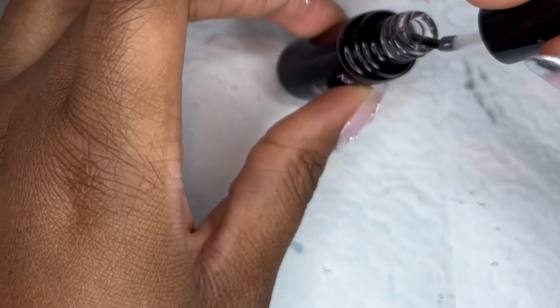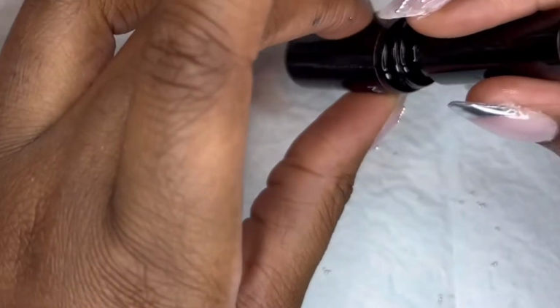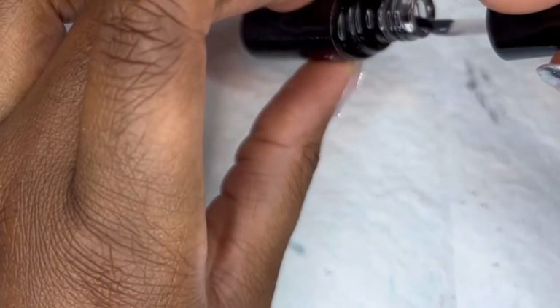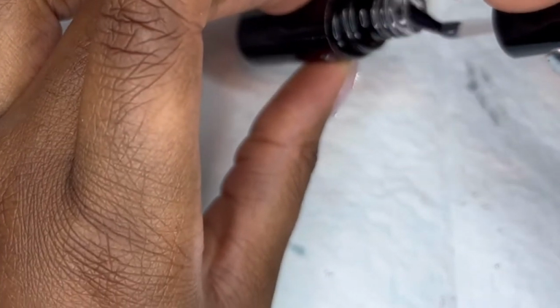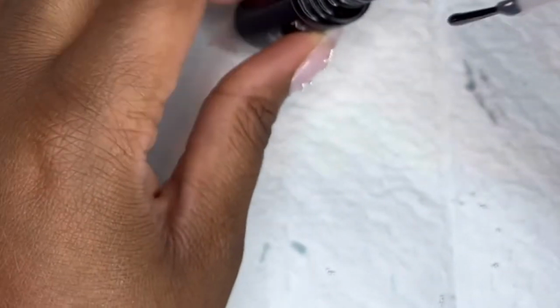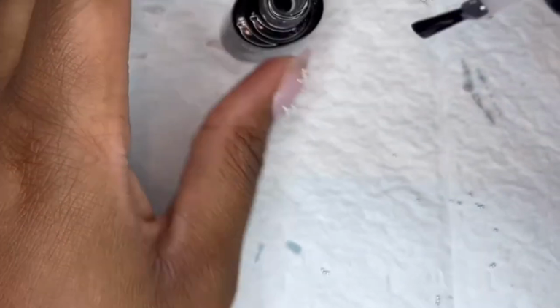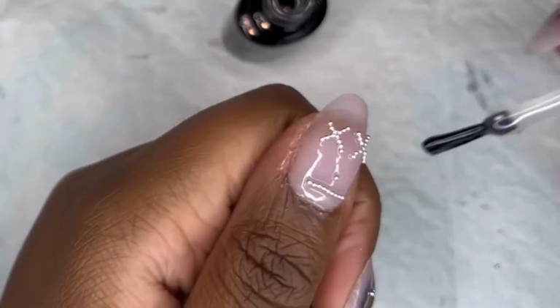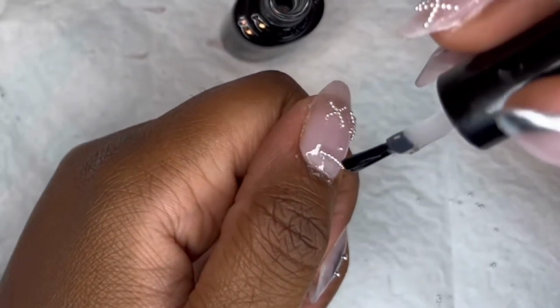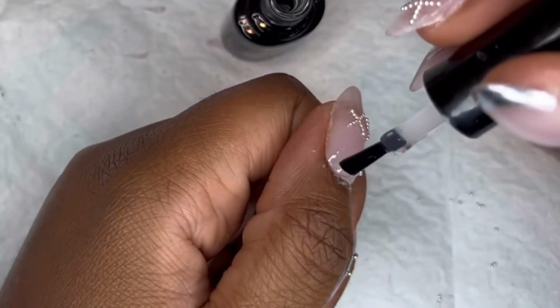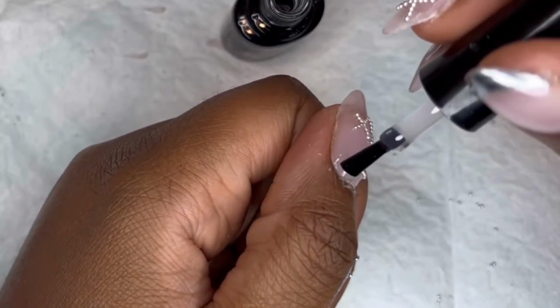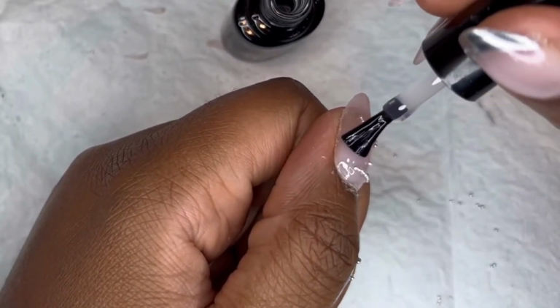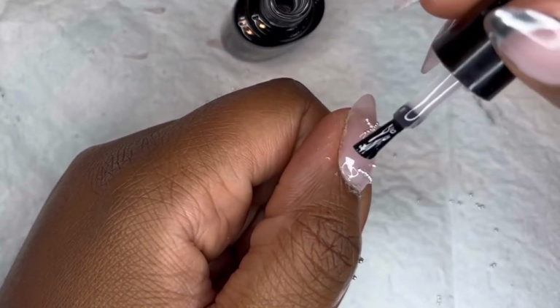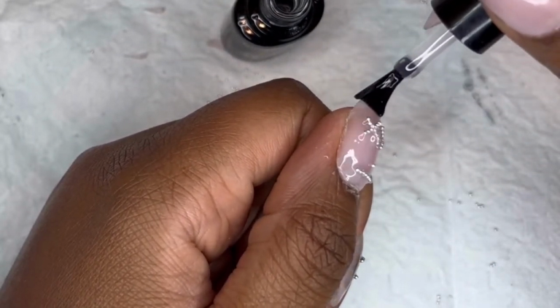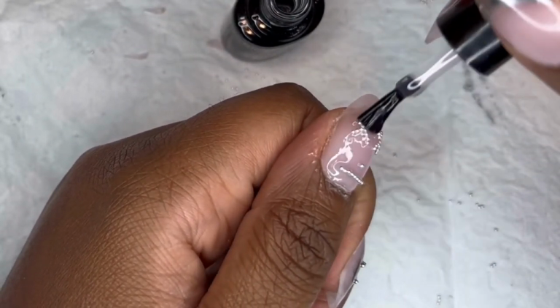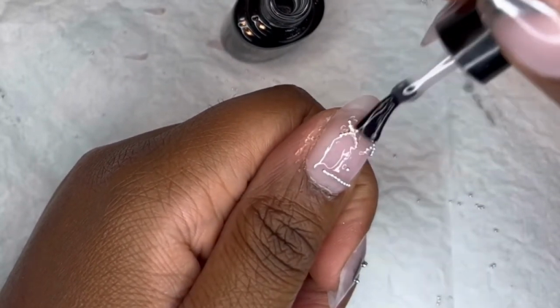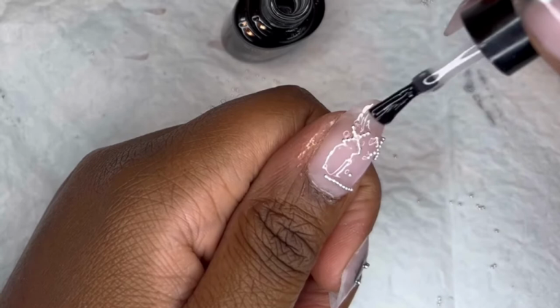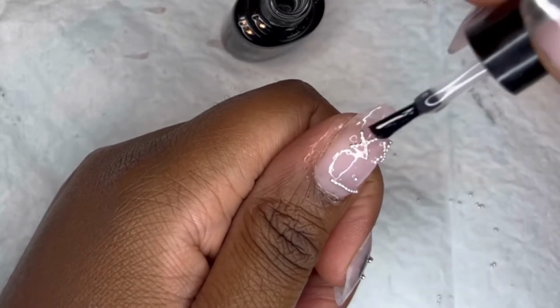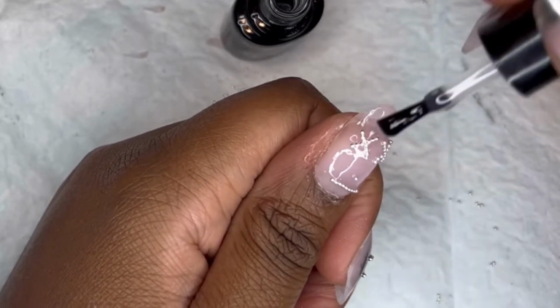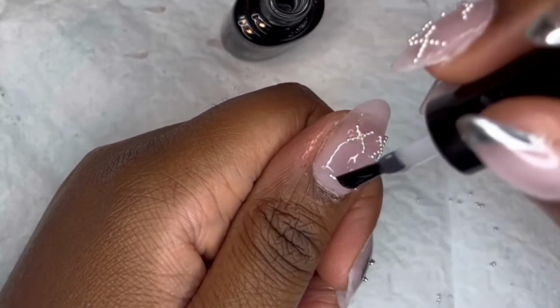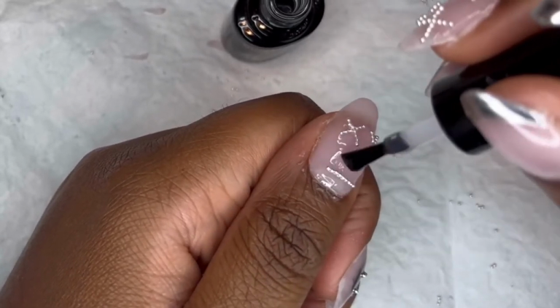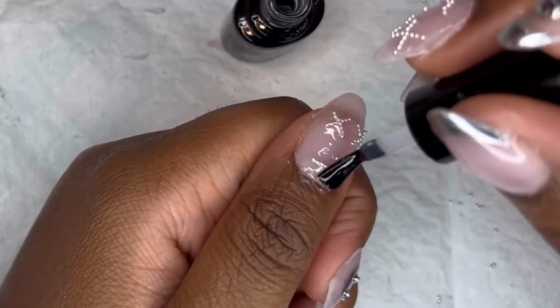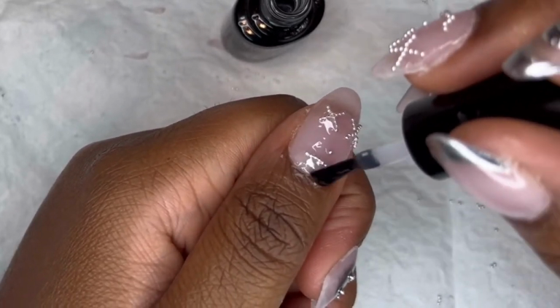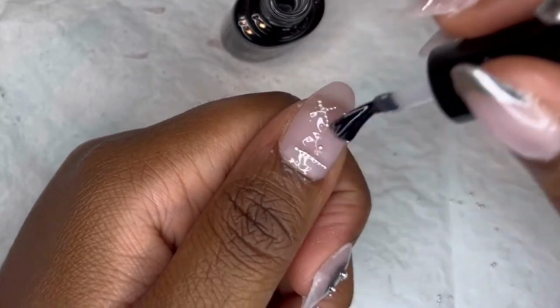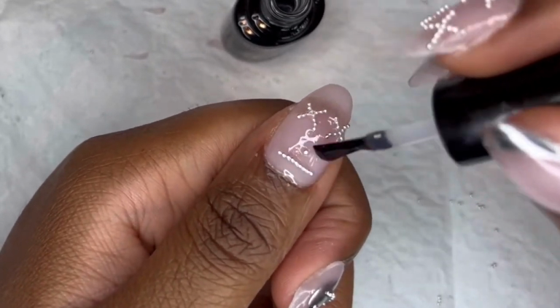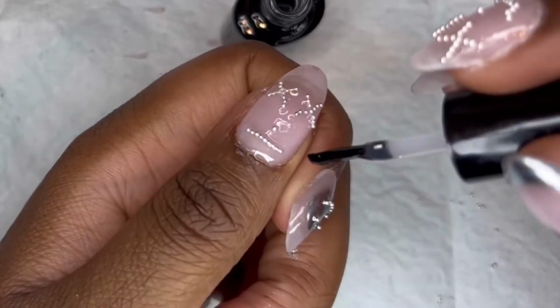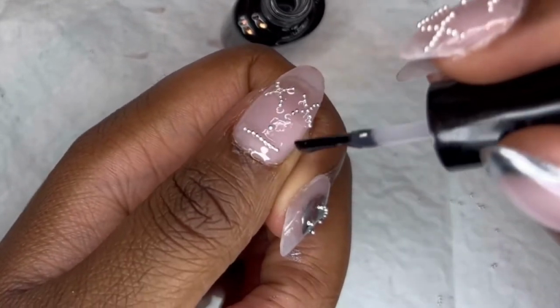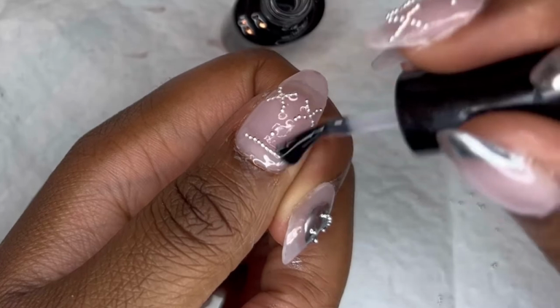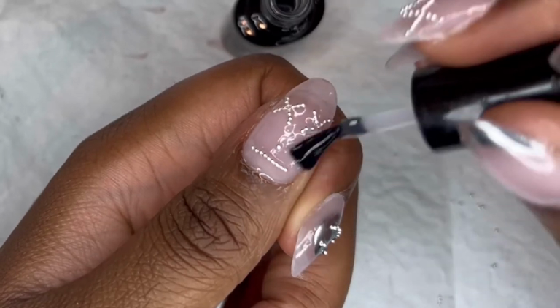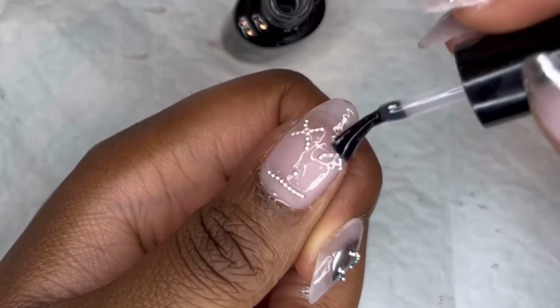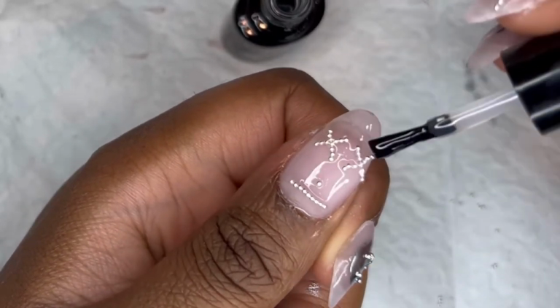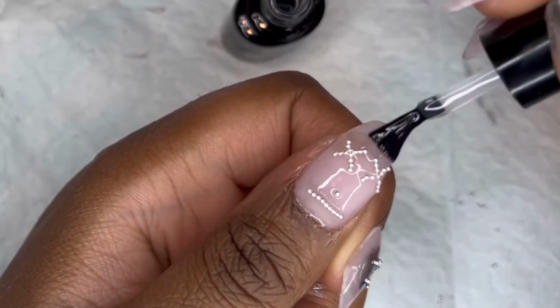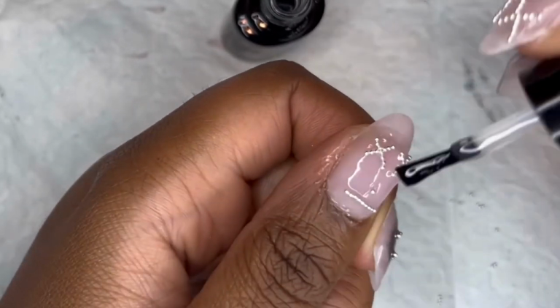I almost forgot the top coat! I was about to get up and start doing my suitcase stuff, and then I looked at the top coat in the corner of my desk and I was like, oh shoot, I forgot. But yeah, don't forget your top coat, guys — don't forget the top coat.